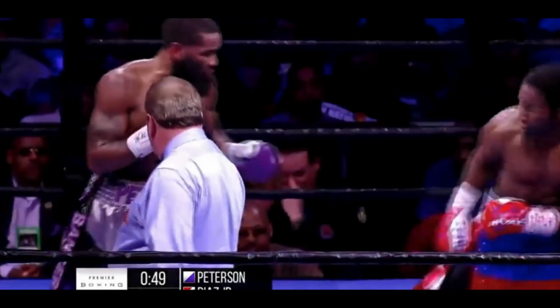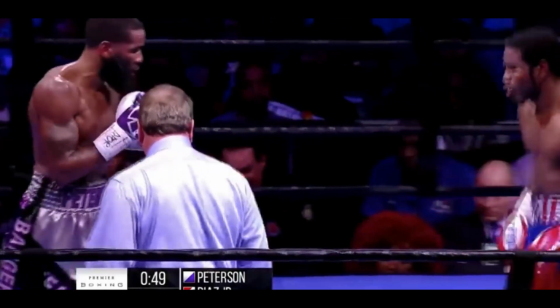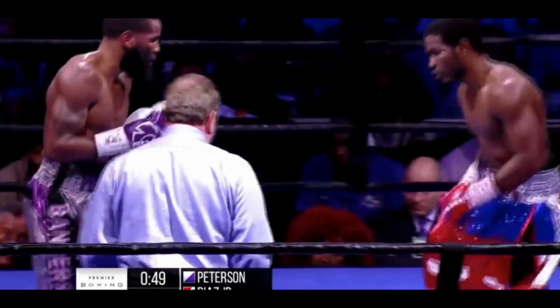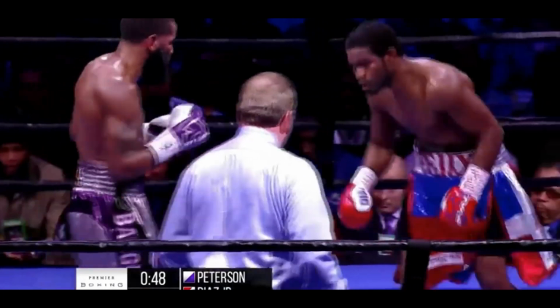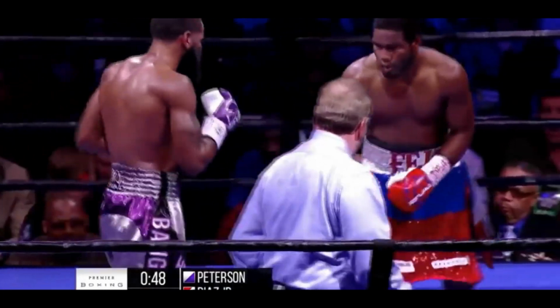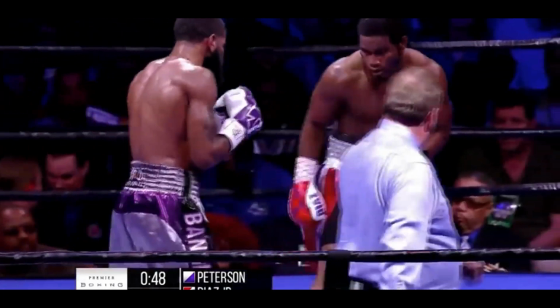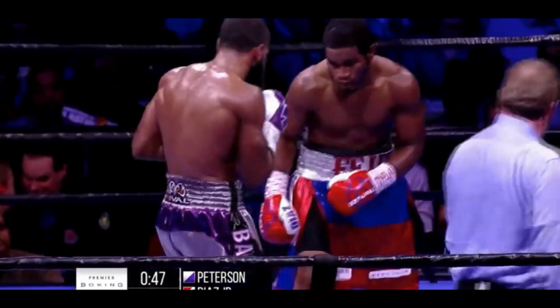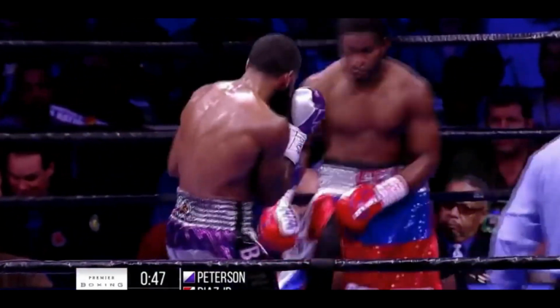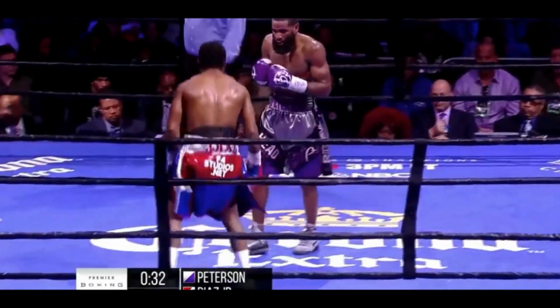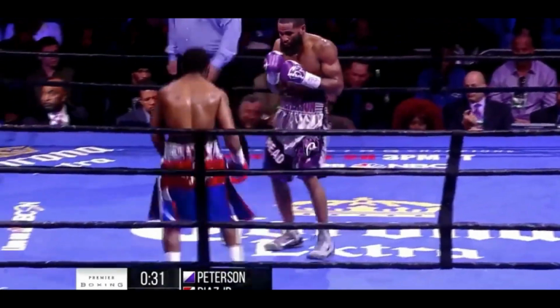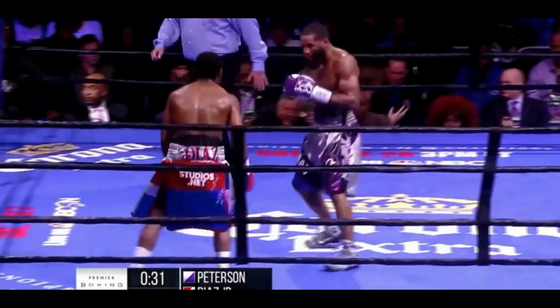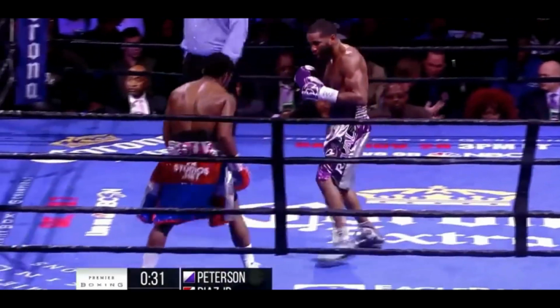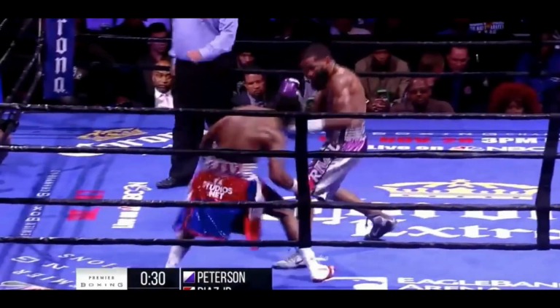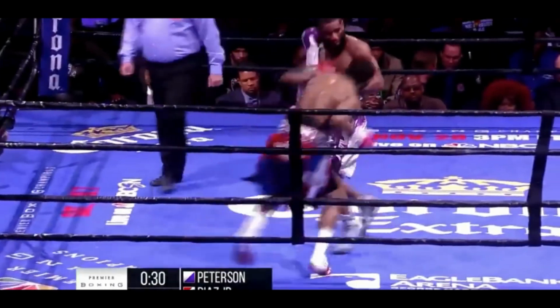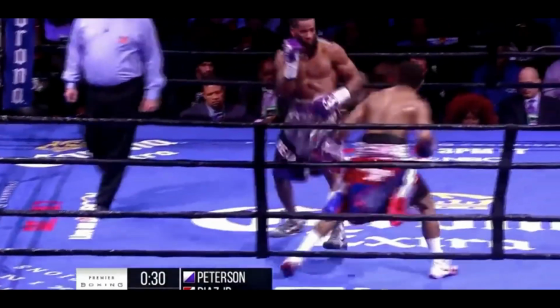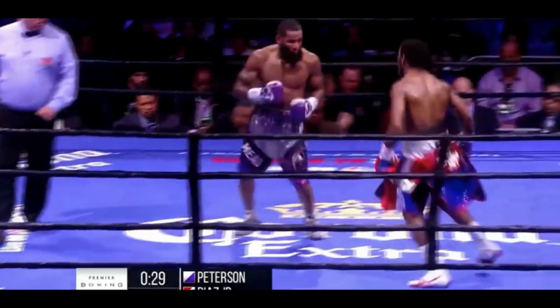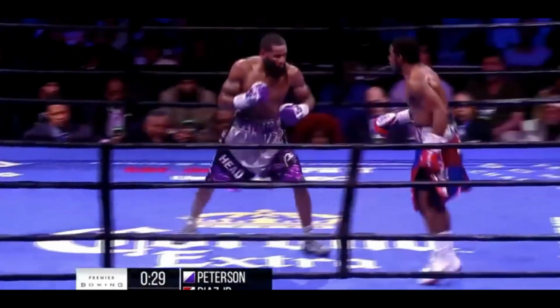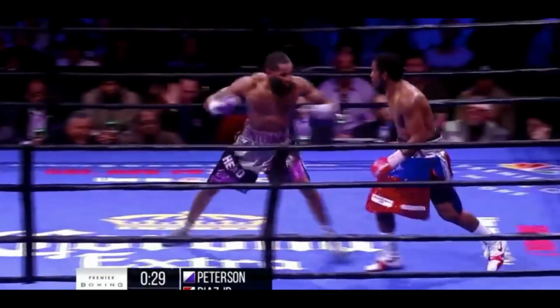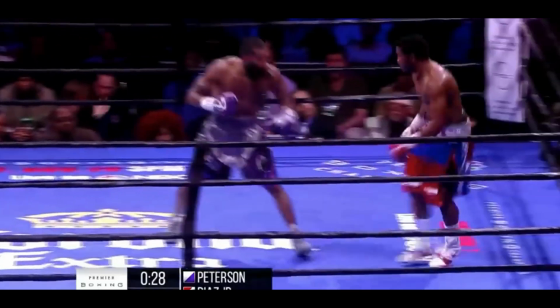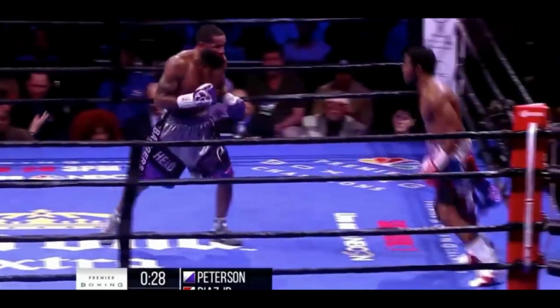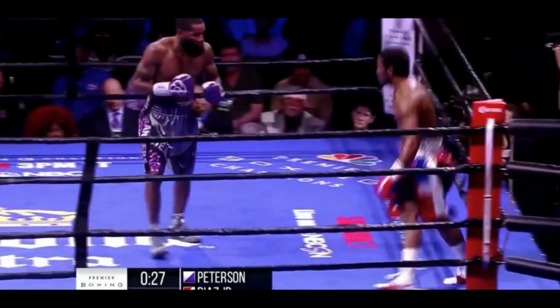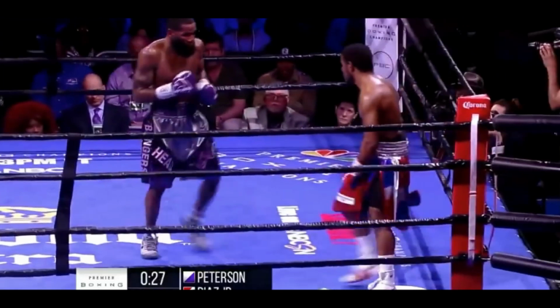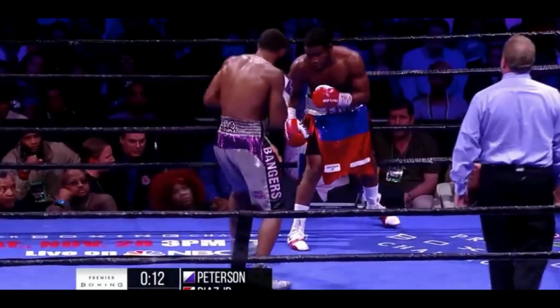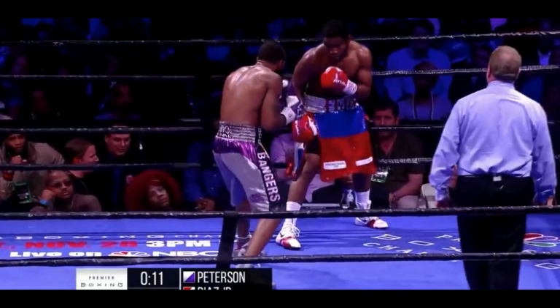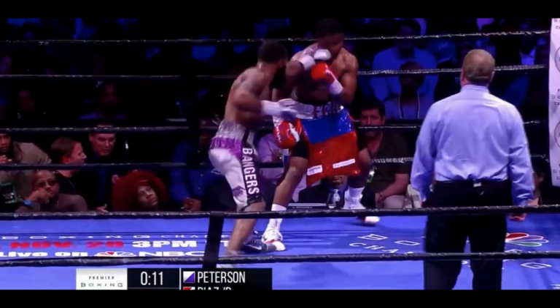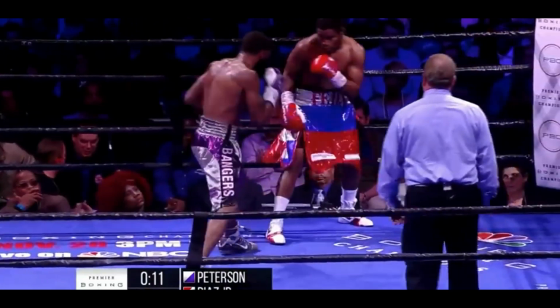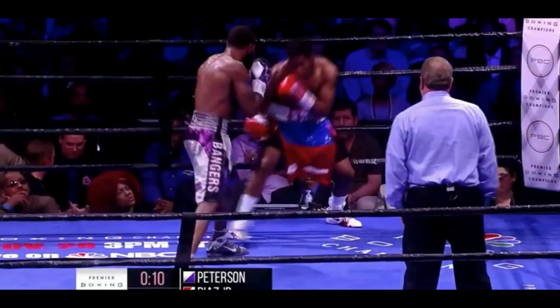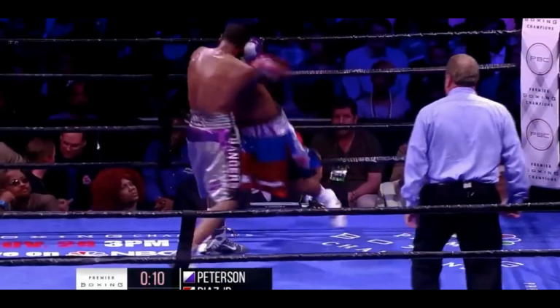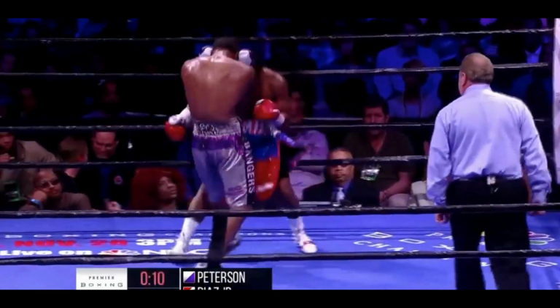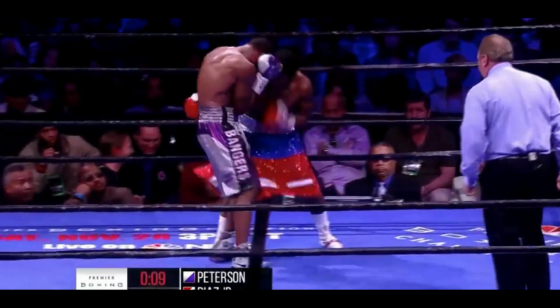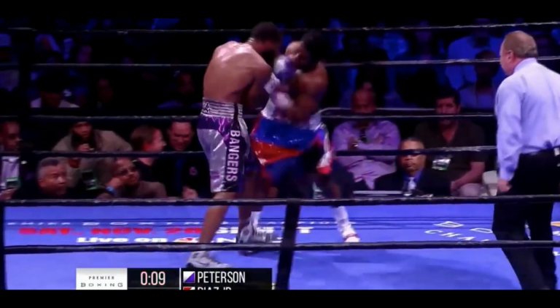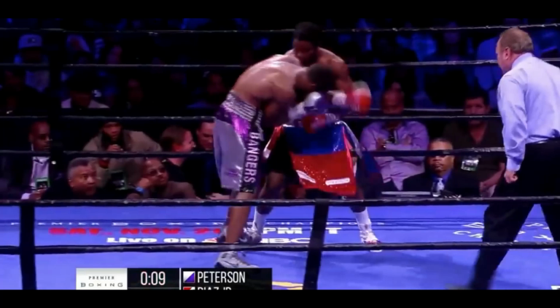He's ripping those shots. Some of those are landing with the body. Some good legs. Peterson's finding a hole with that jab.